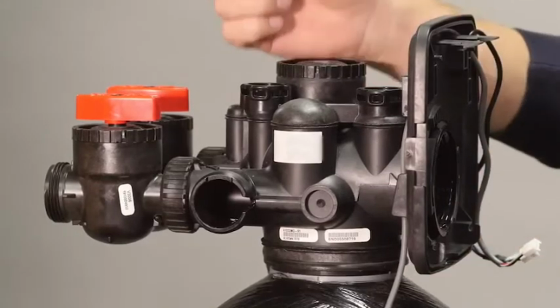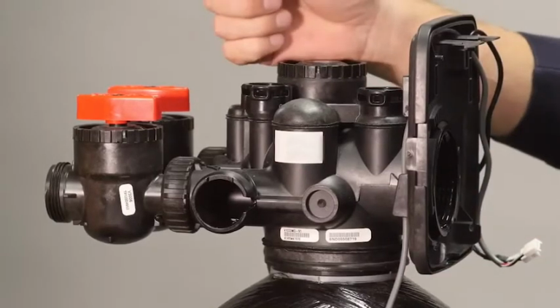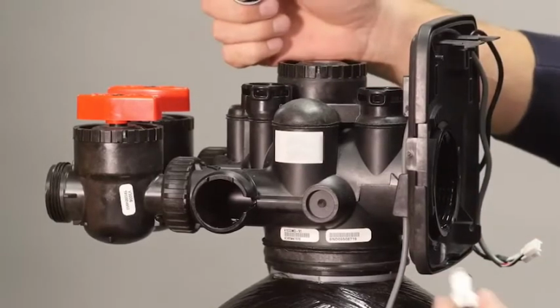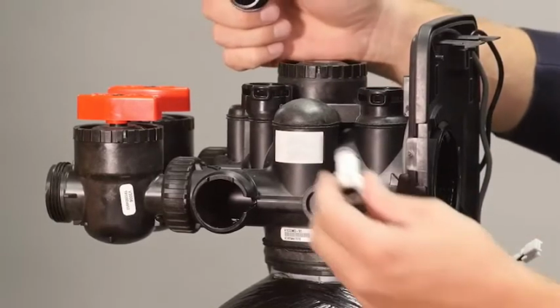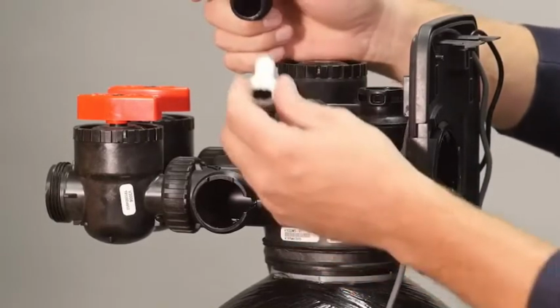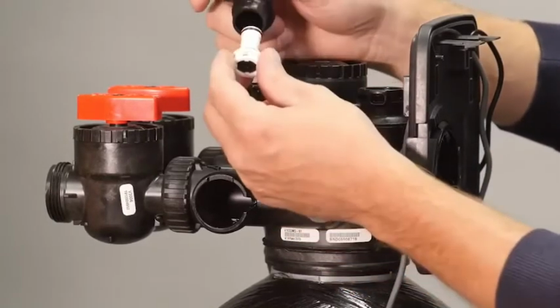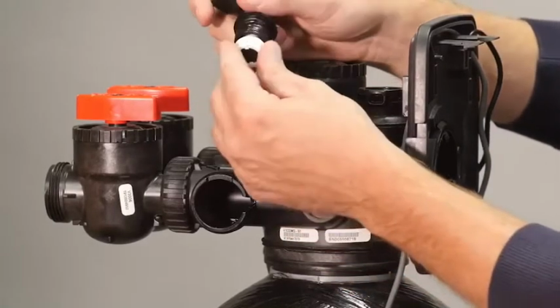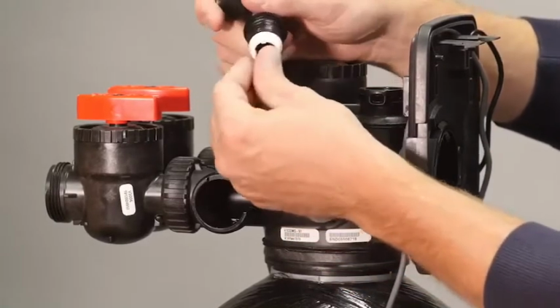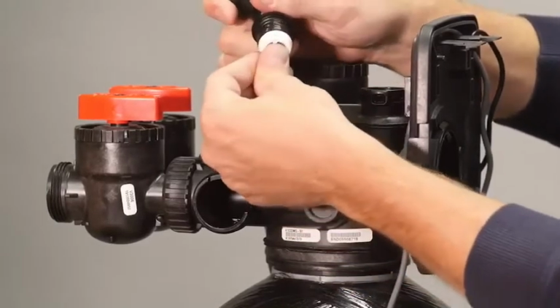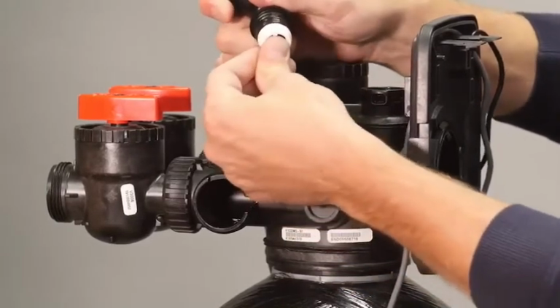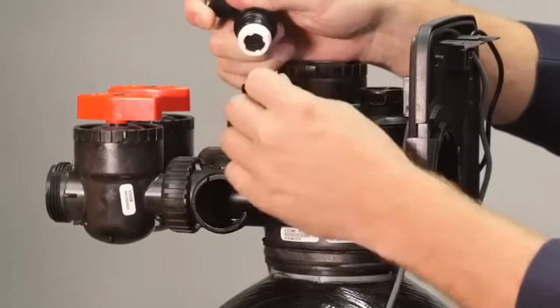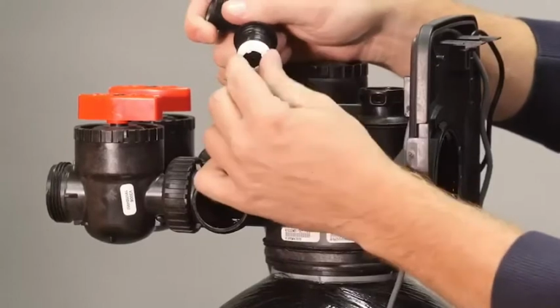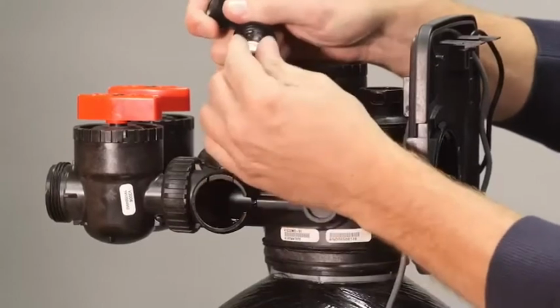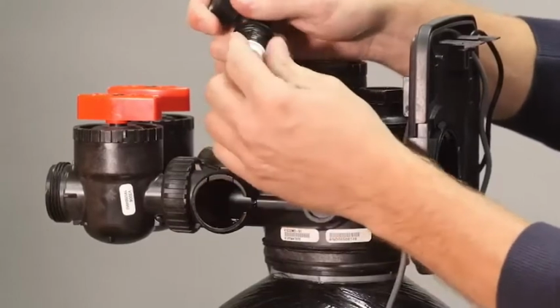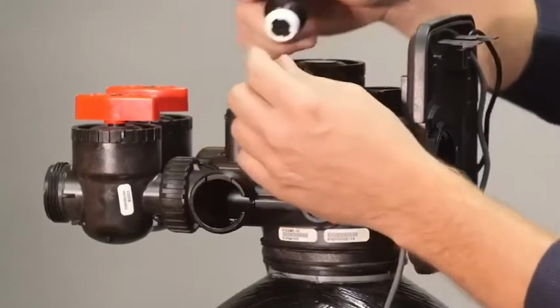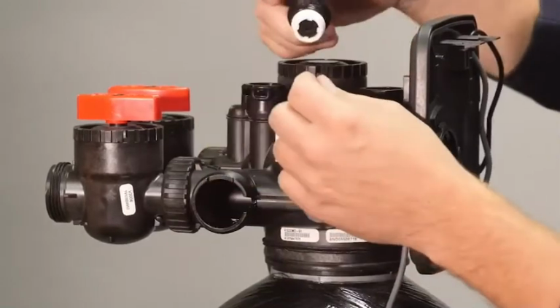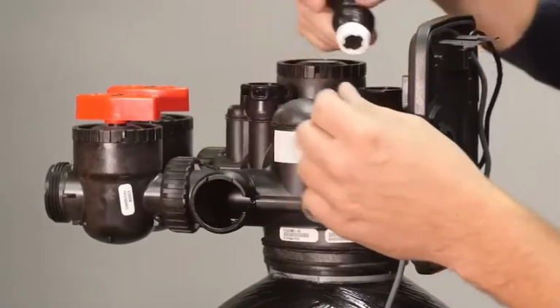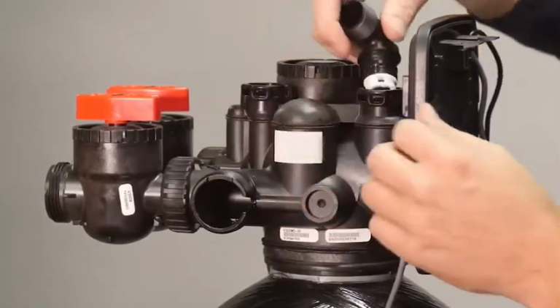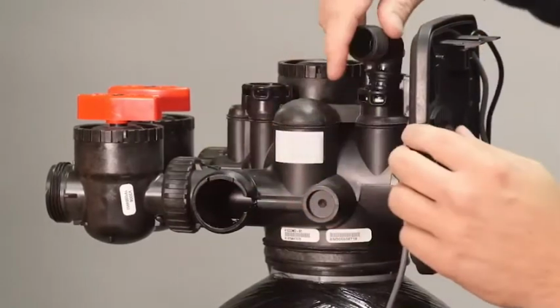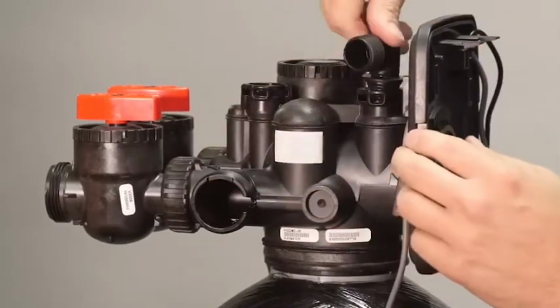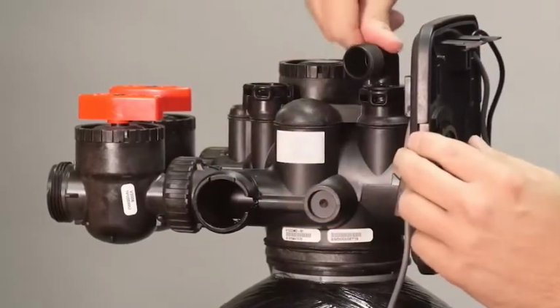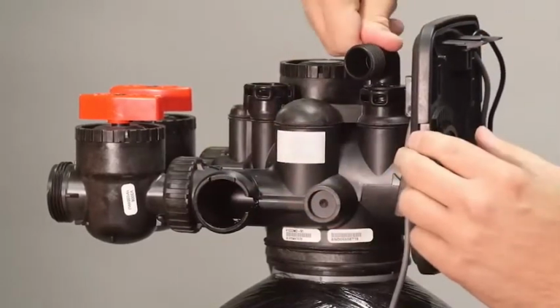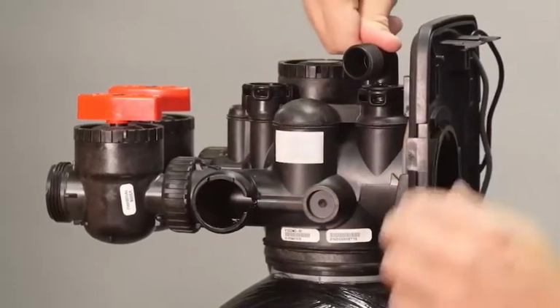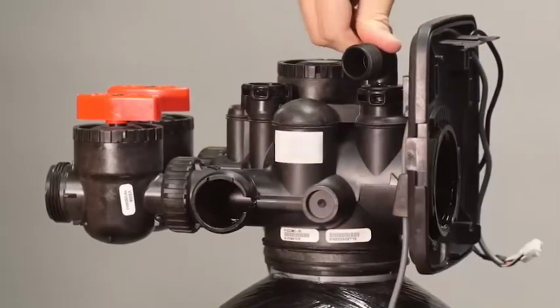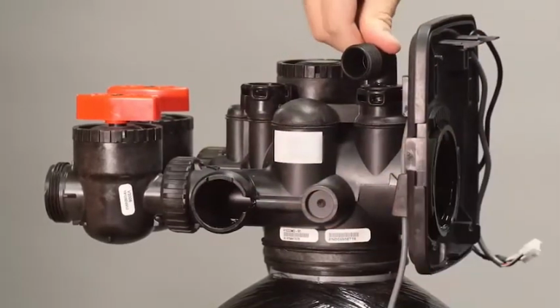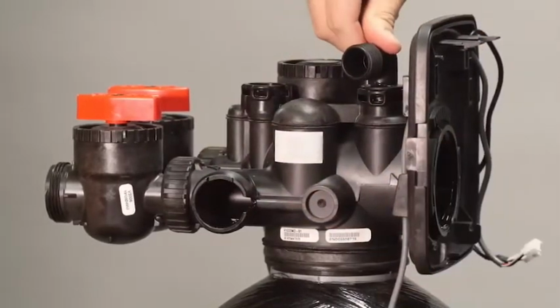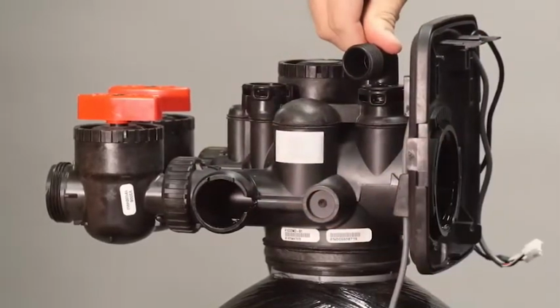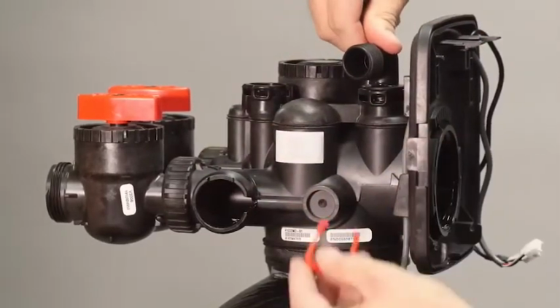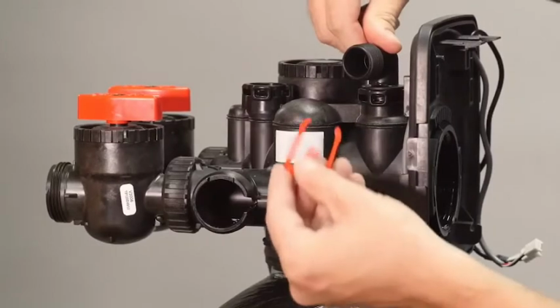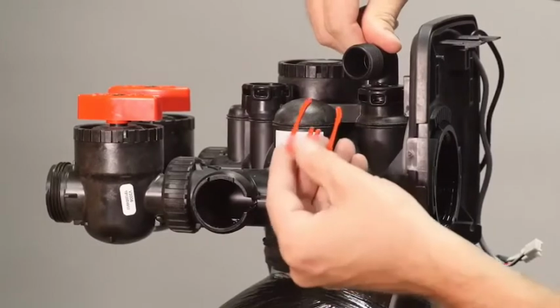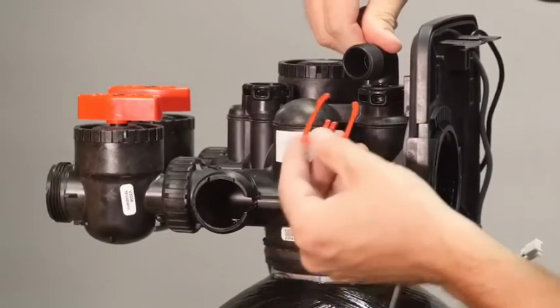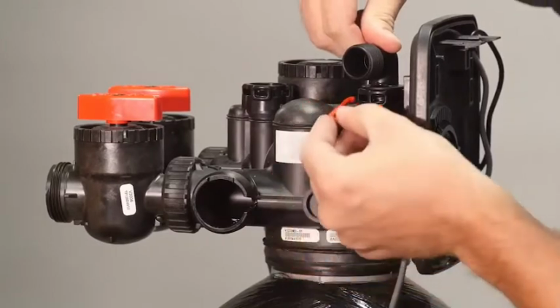Press the drain line flow control retainer into the drain elbow and press the drain elbow into the valve body. Secure it with the locking clip.